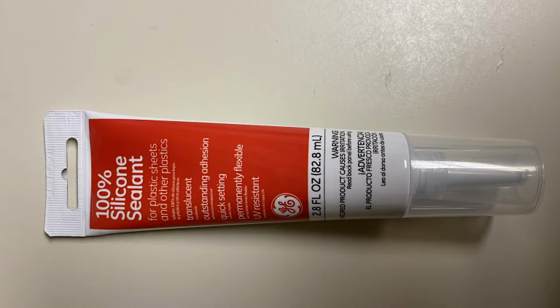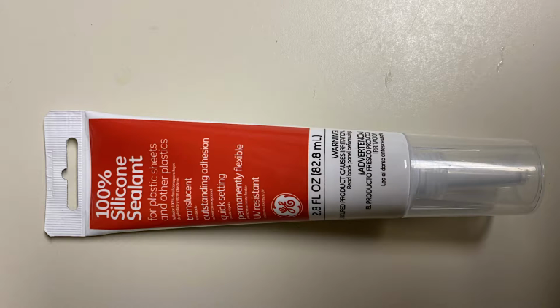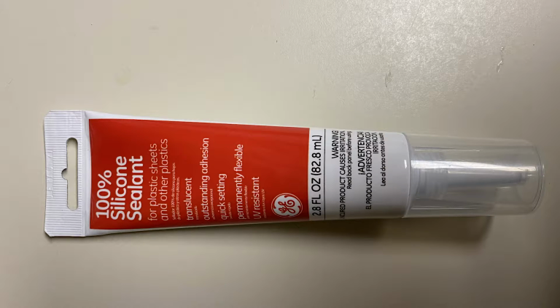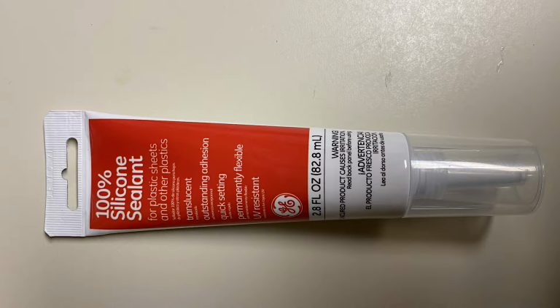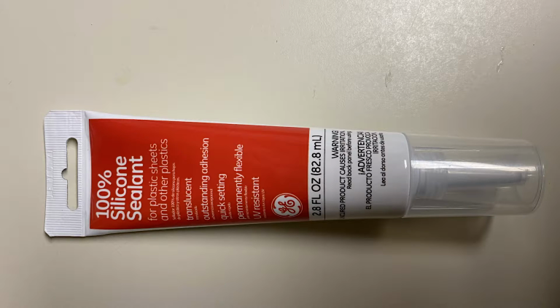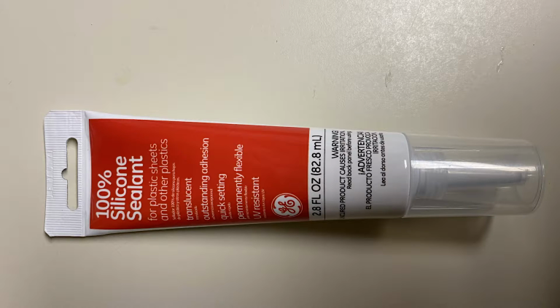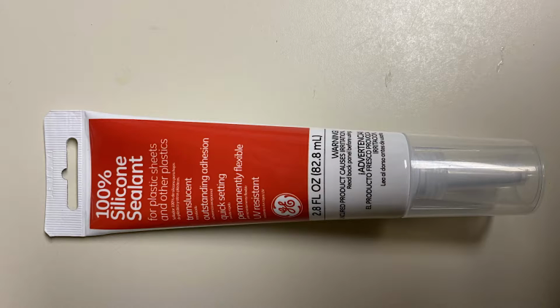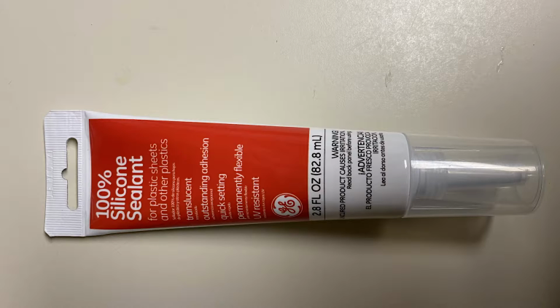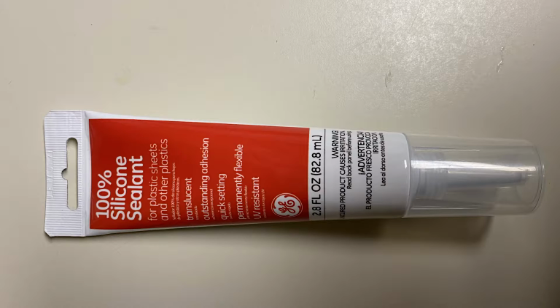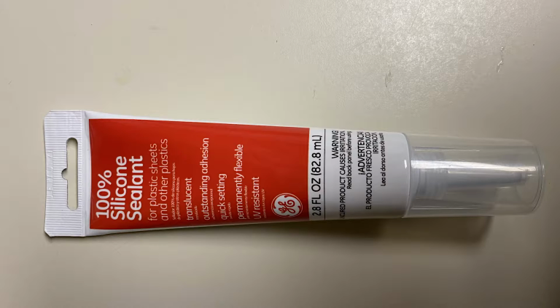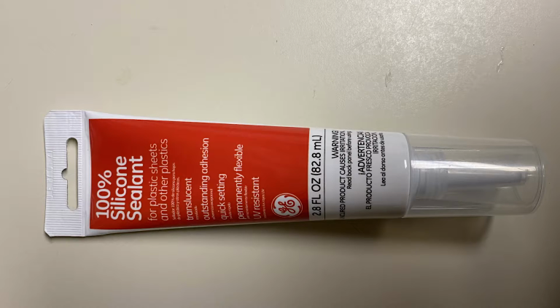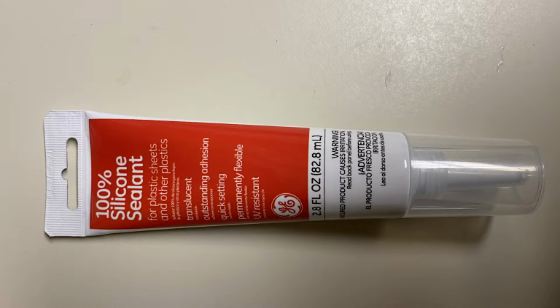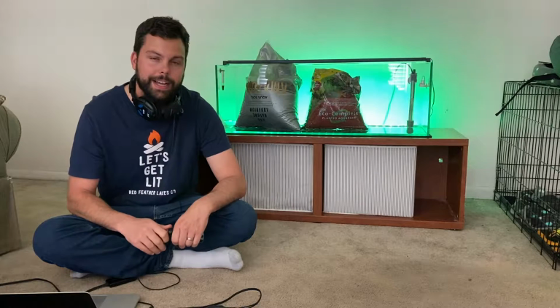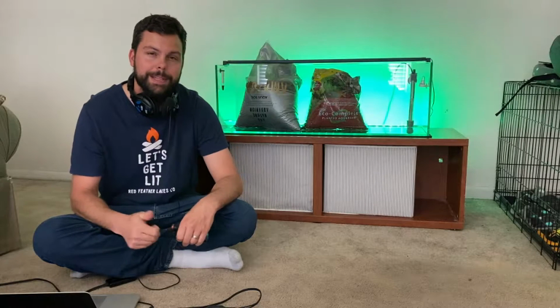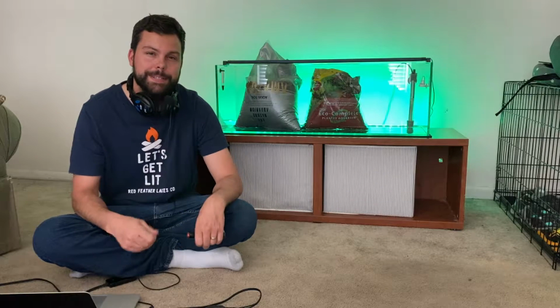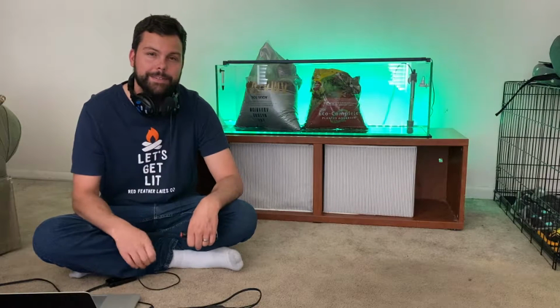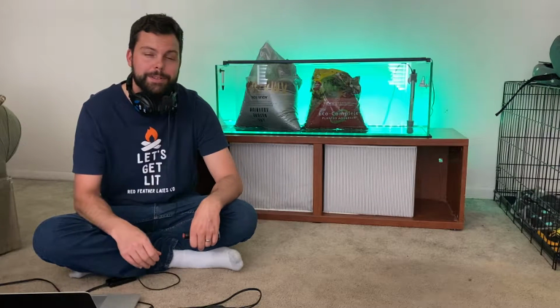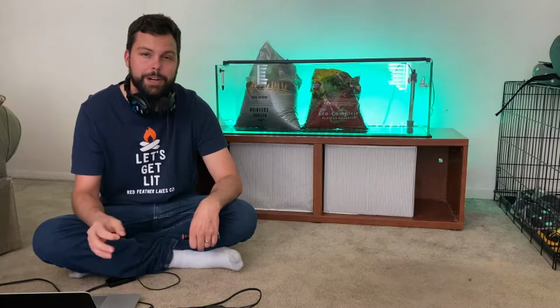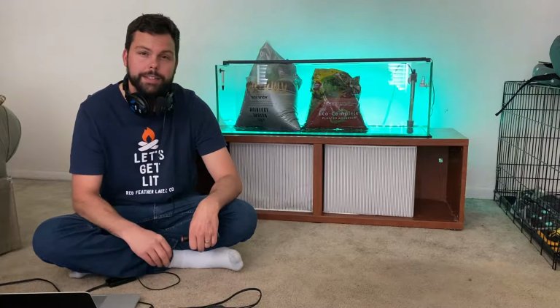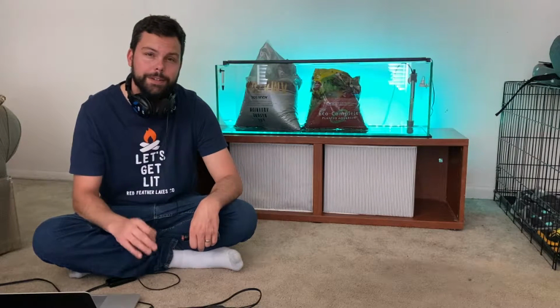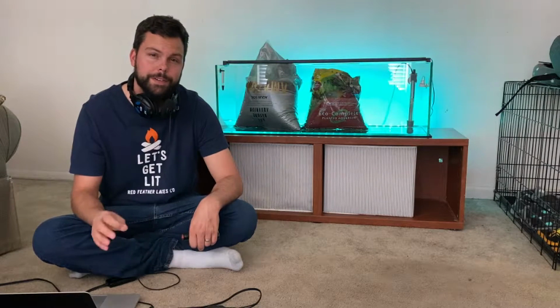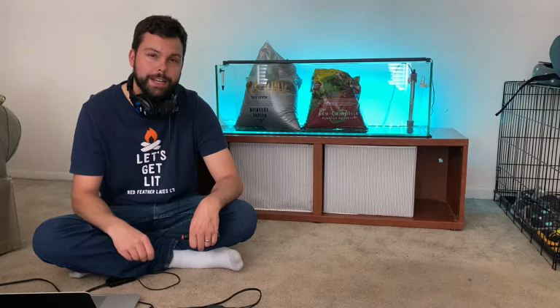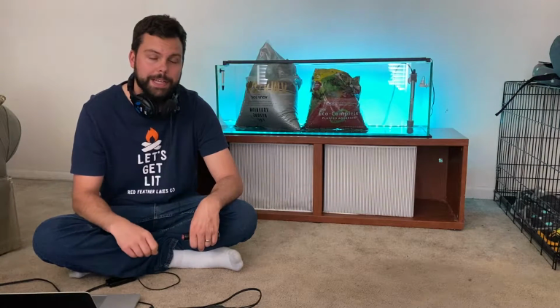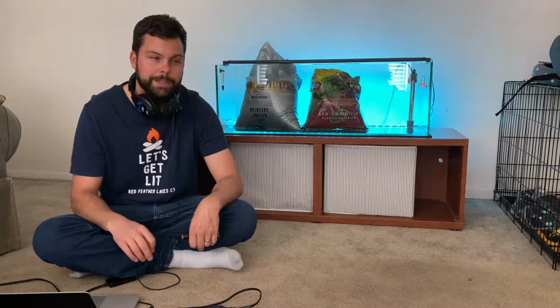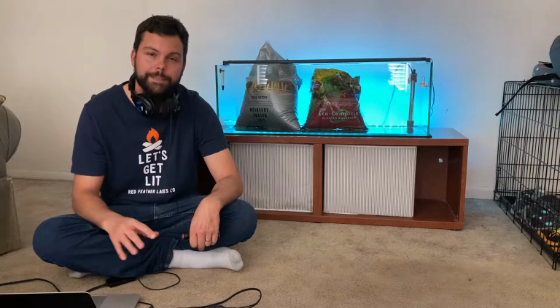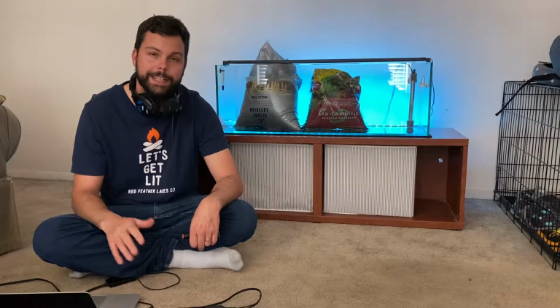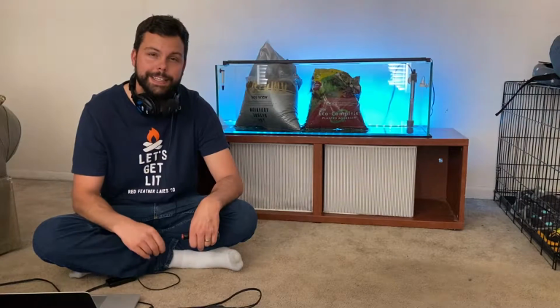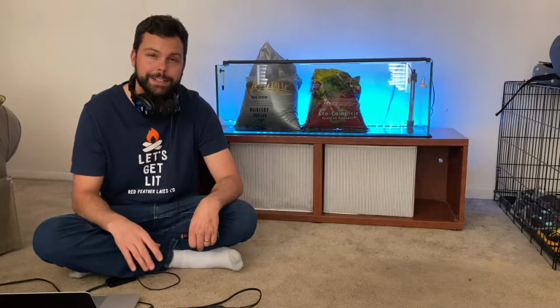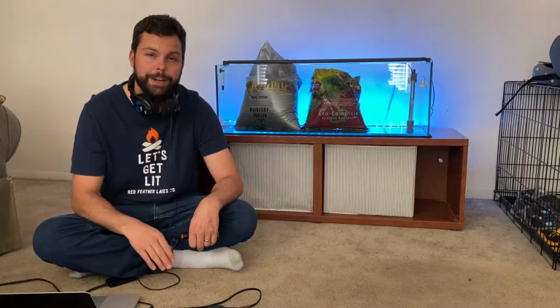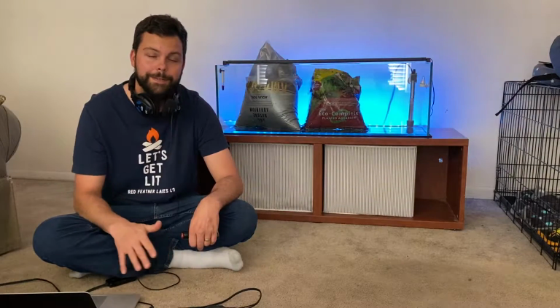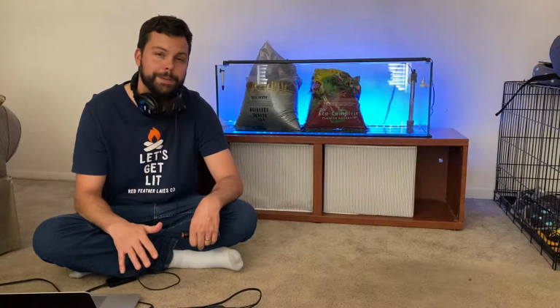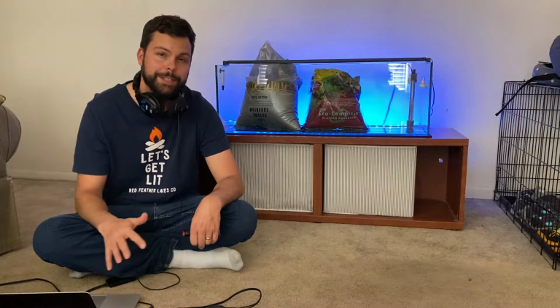You'll want 100% aquarium safe silicone — make sure it has no additives for mold or mildew. I made the mistake of using the wrong silicone the first time and it was not fun getting the silicone off of all the parts.